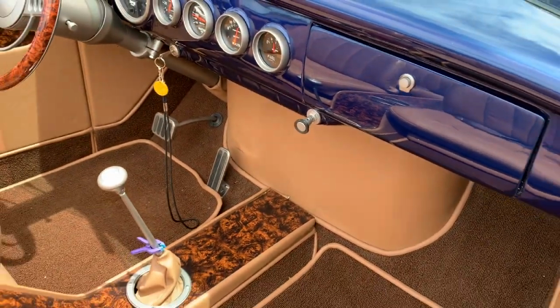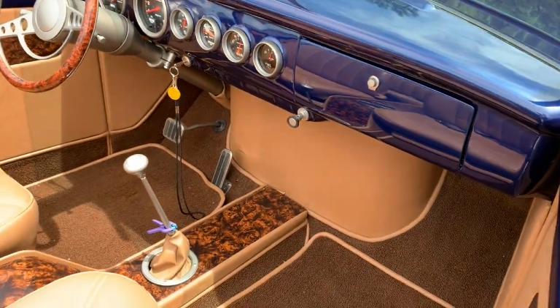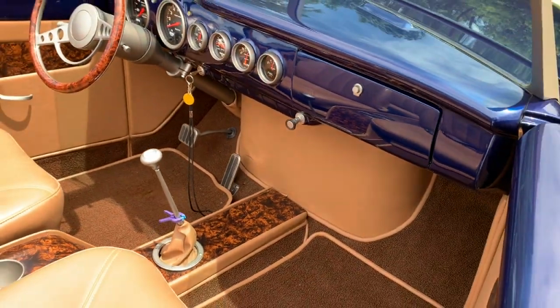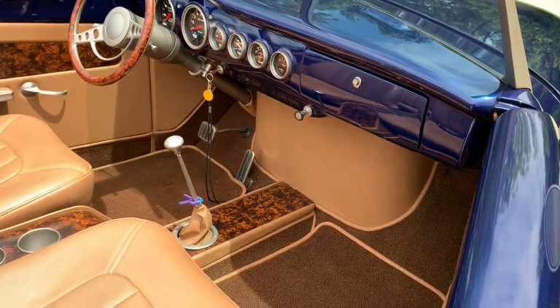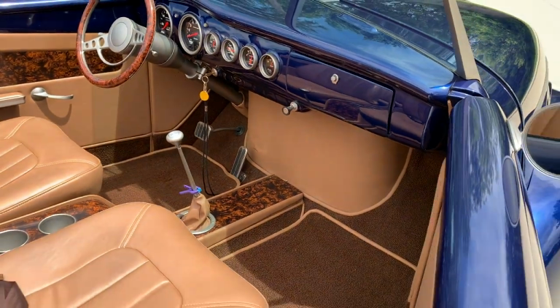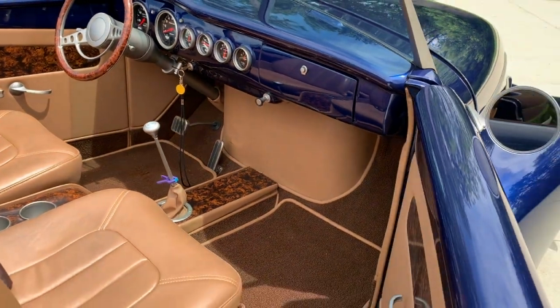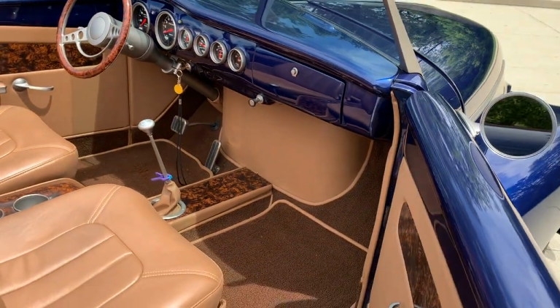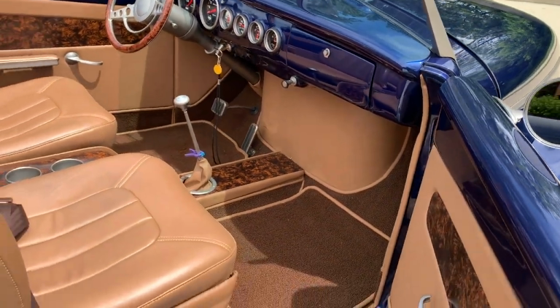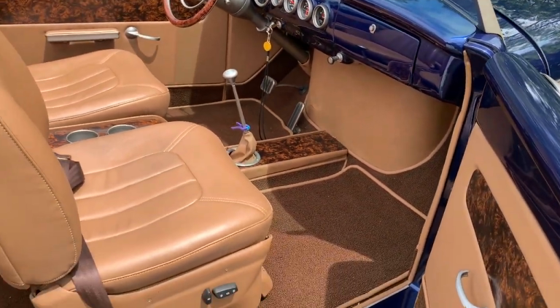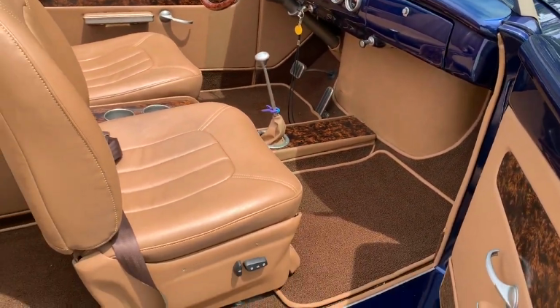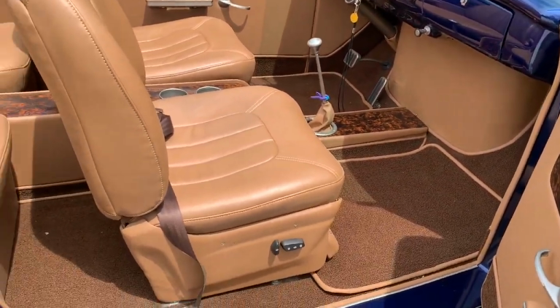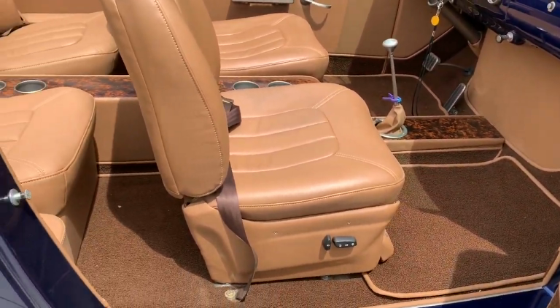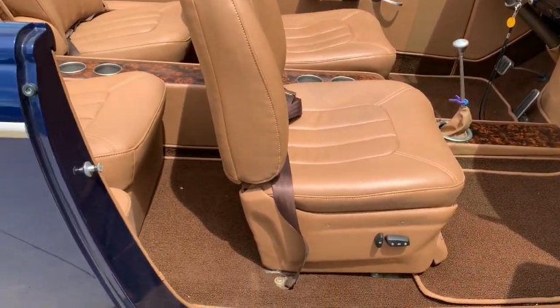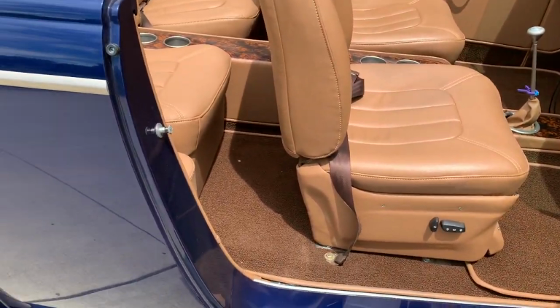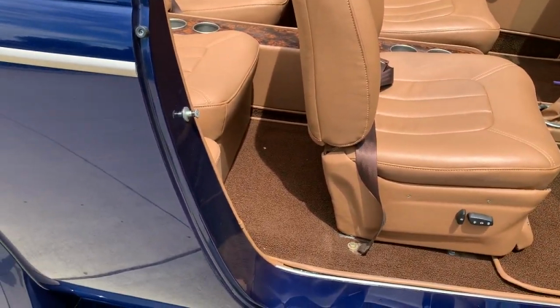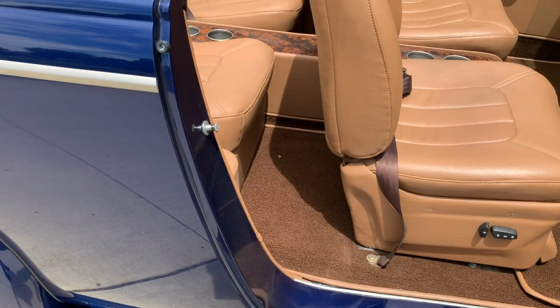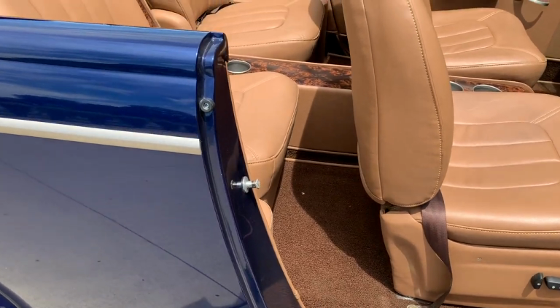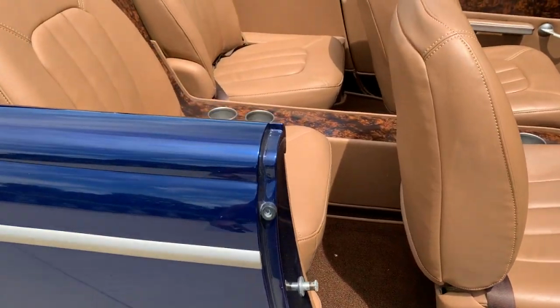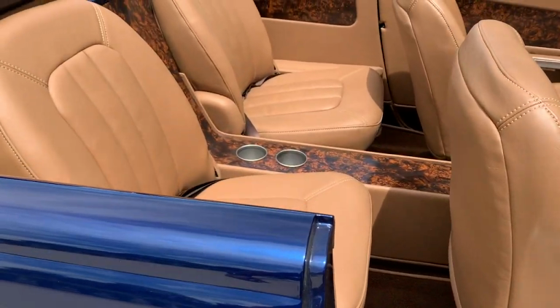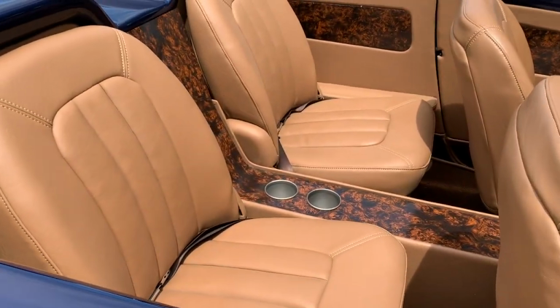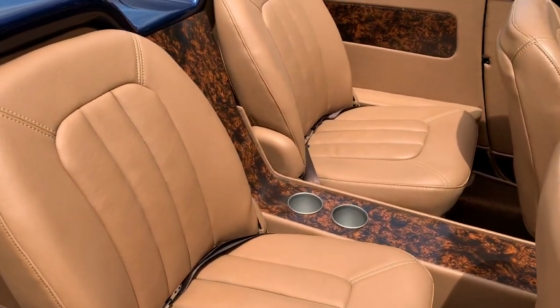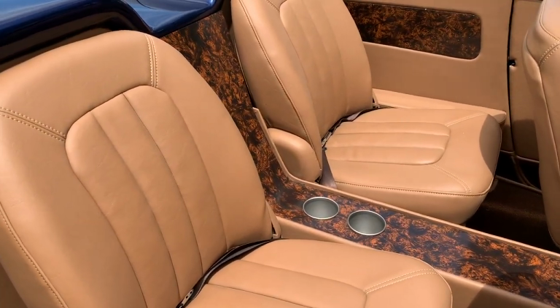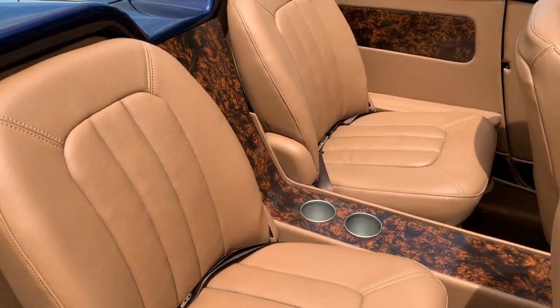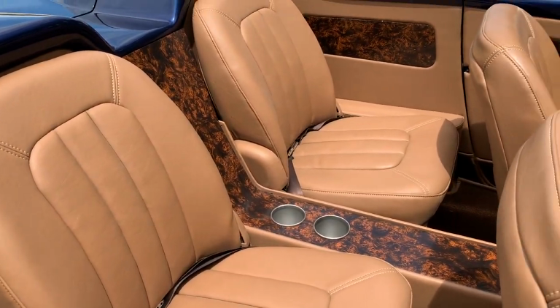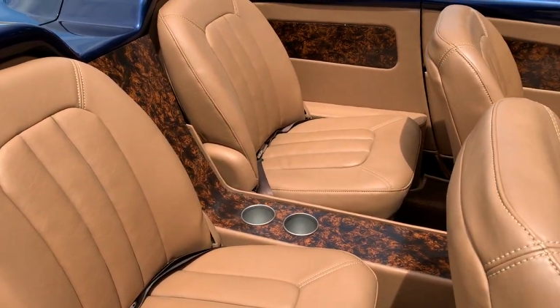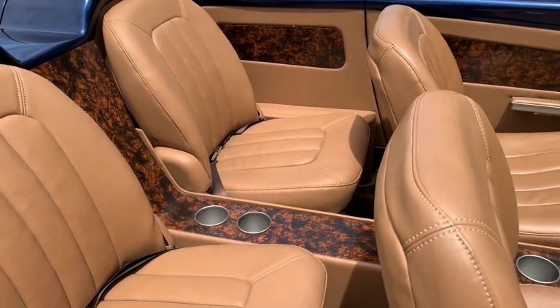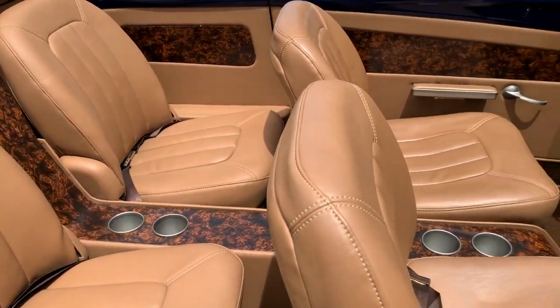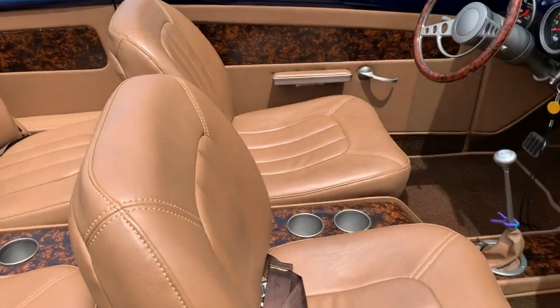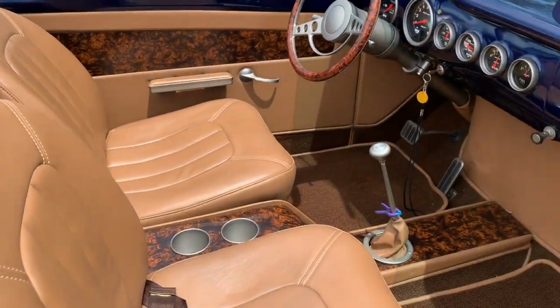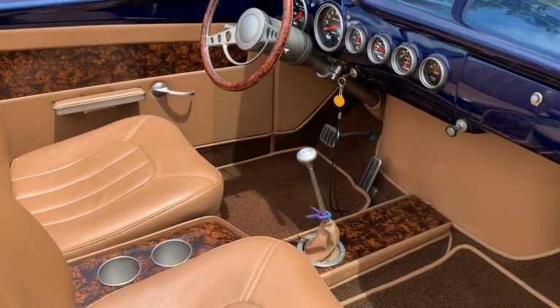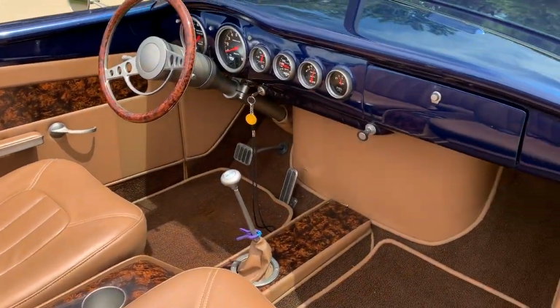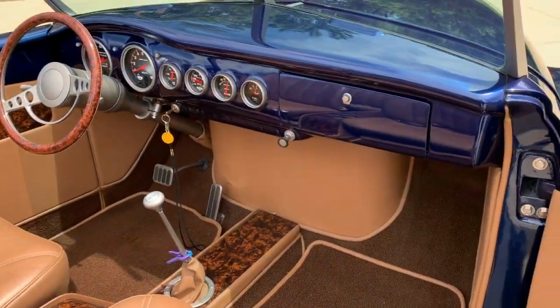Let's get into the passenger side real quick. Passenger power seat, as you can see. Cup holders, seat belts — it's really done nice.